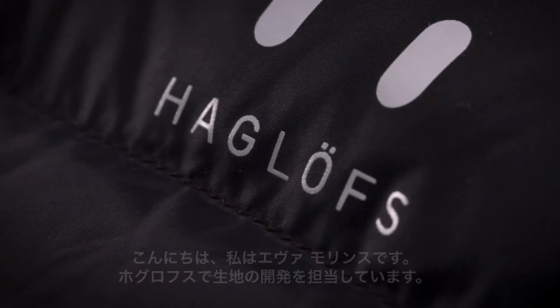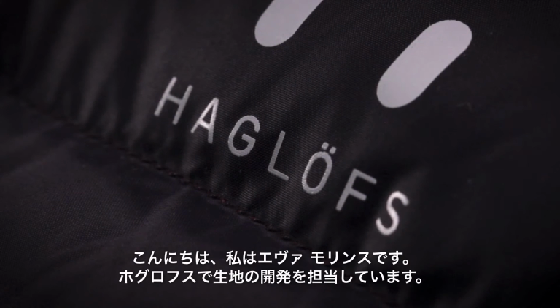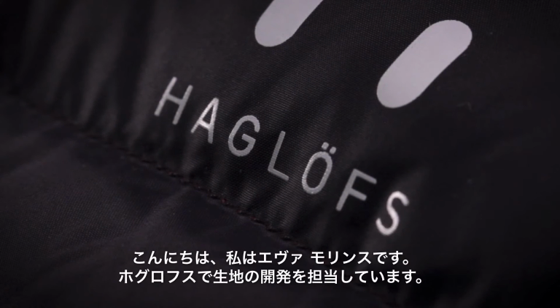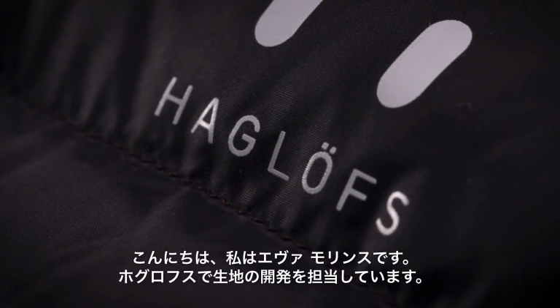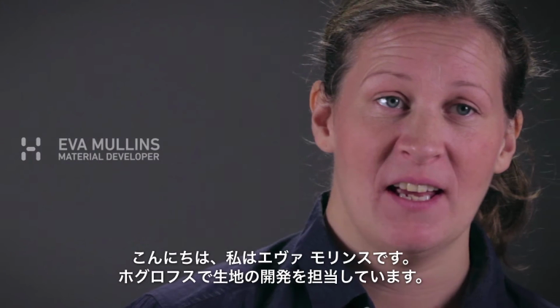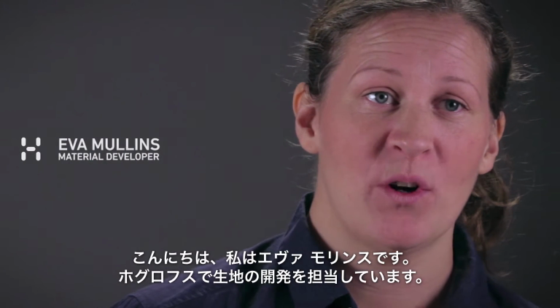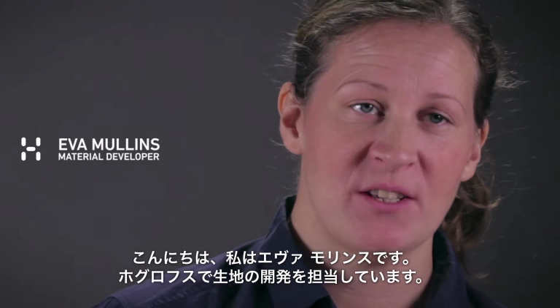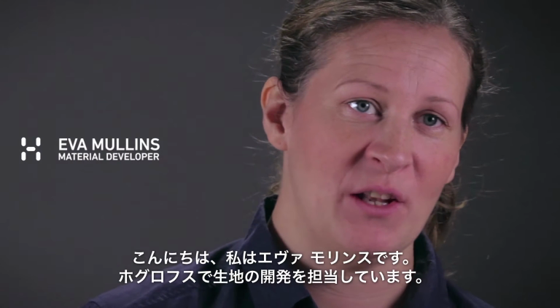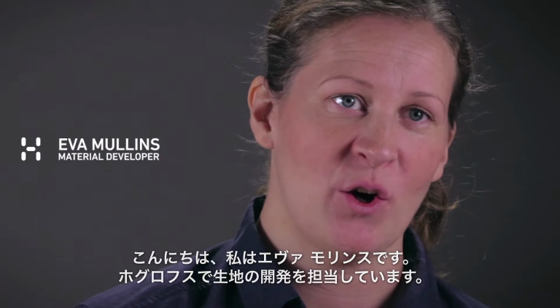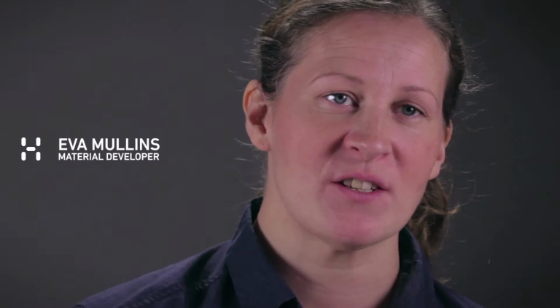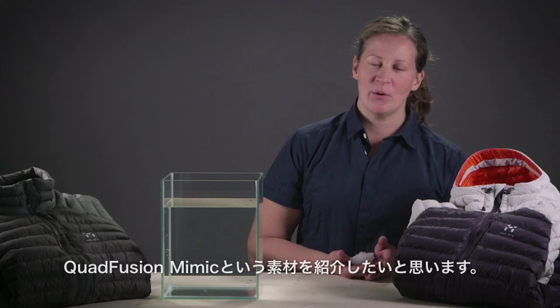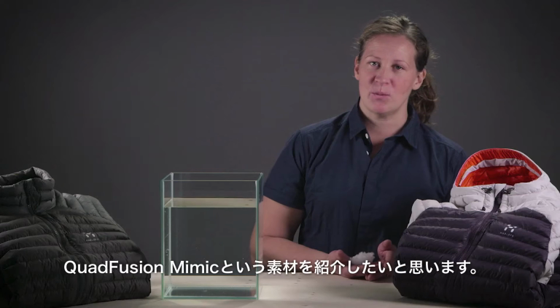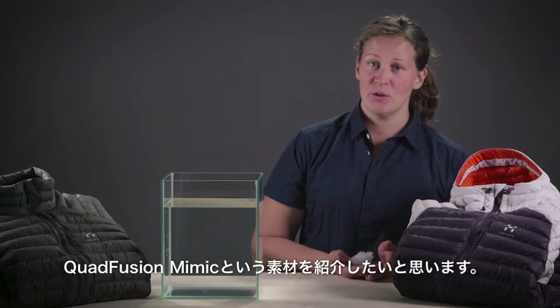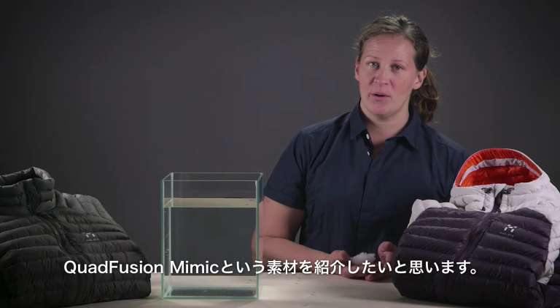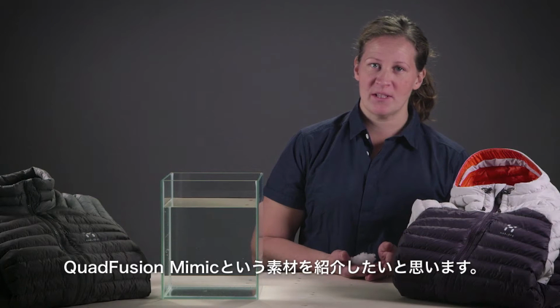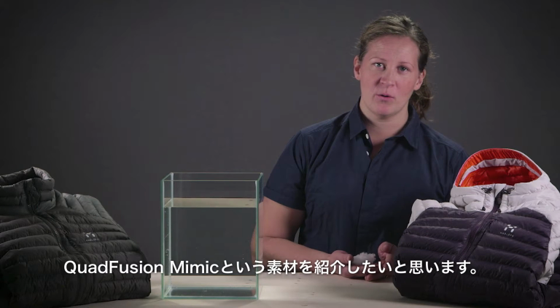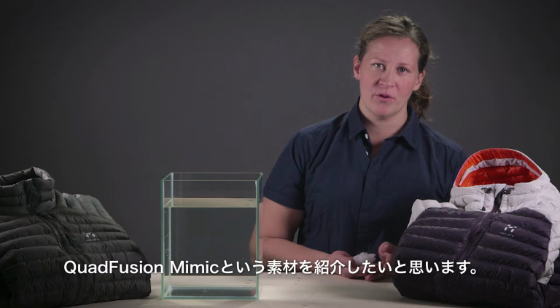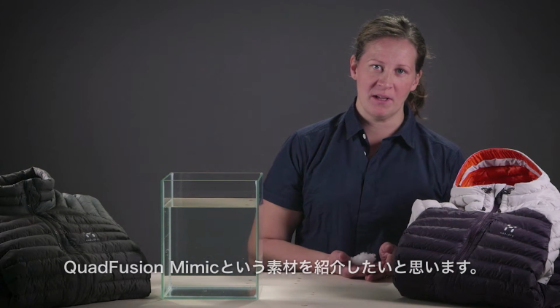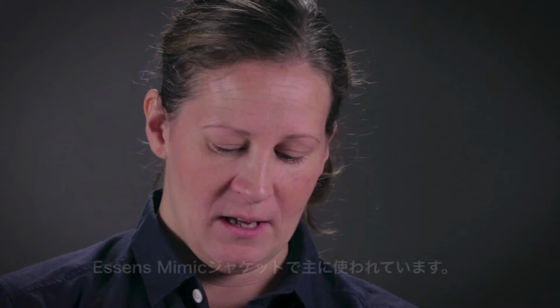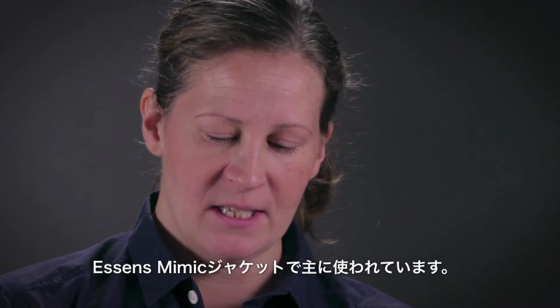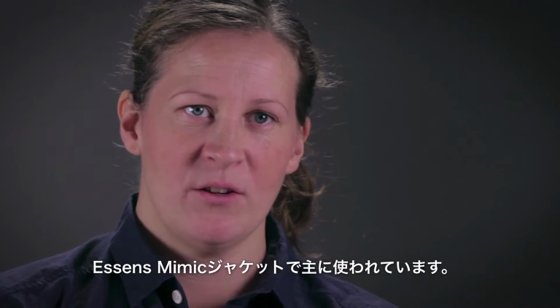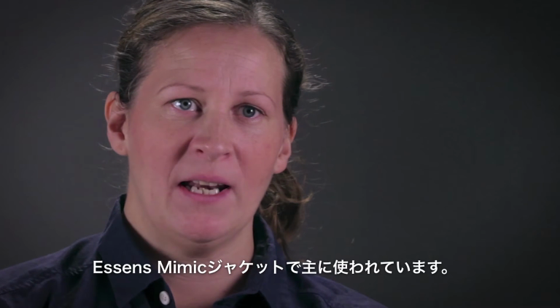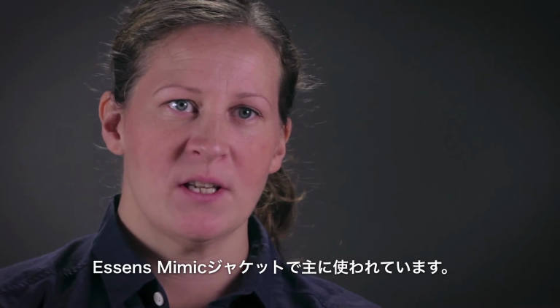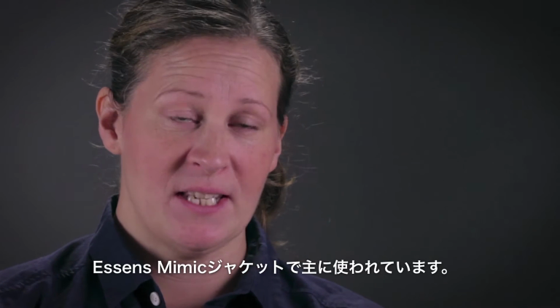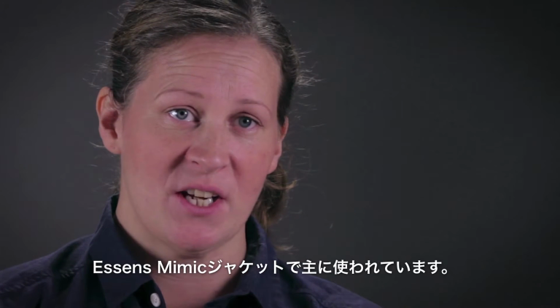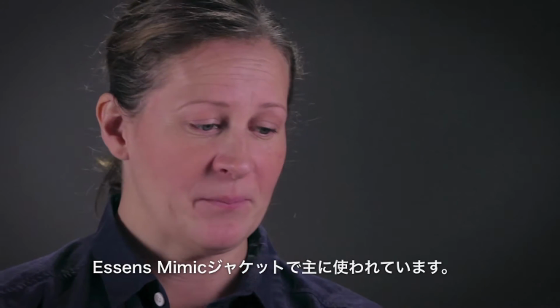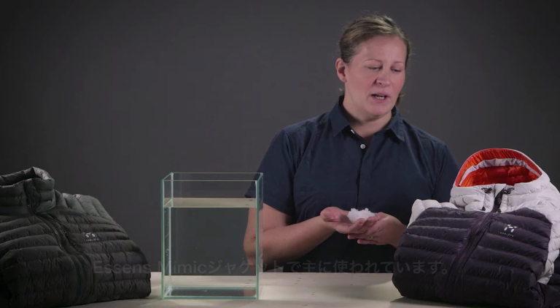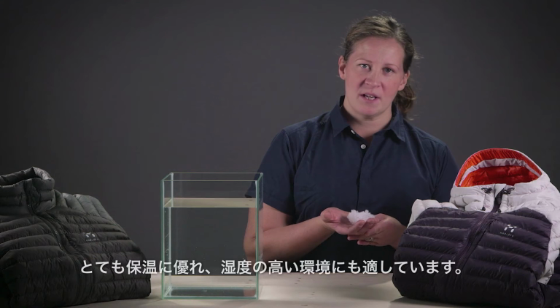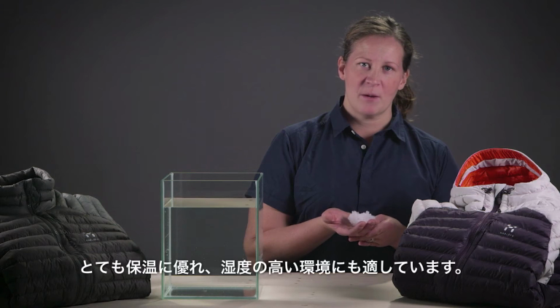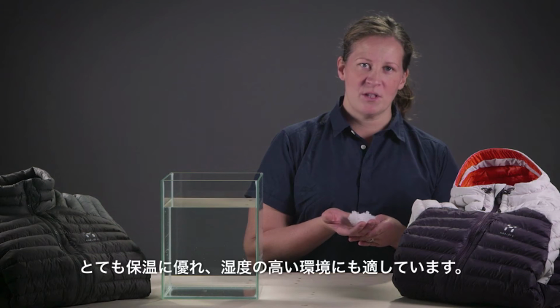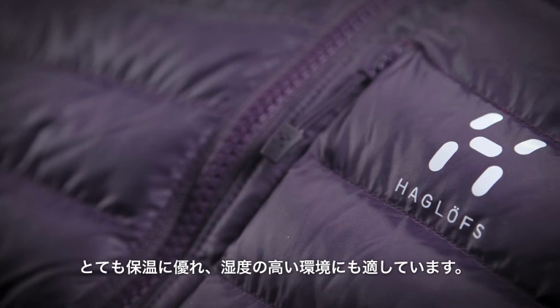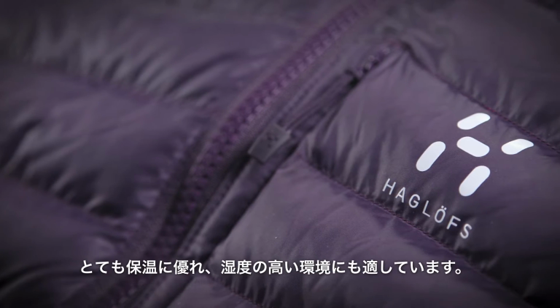Hi, my name is Eva Mullins and I work as a material developer at Haglöfs. I would like to speak to you about a material called Cordfusion Mimic. This is the material we mainly use in our Essence Mimic jacket — a really warm jacket that can be used in pretty much all conditions.